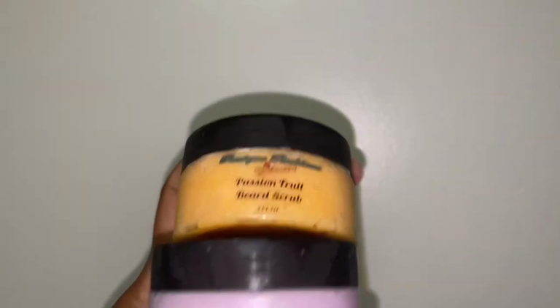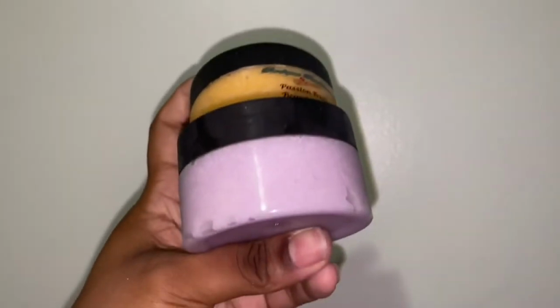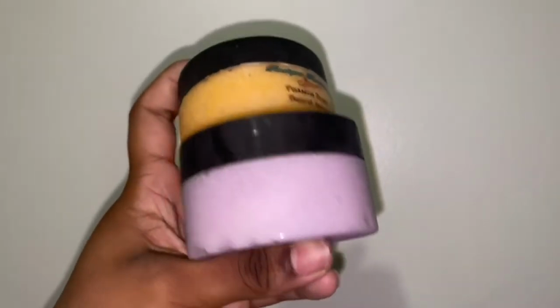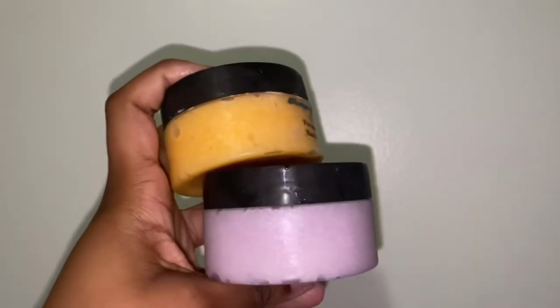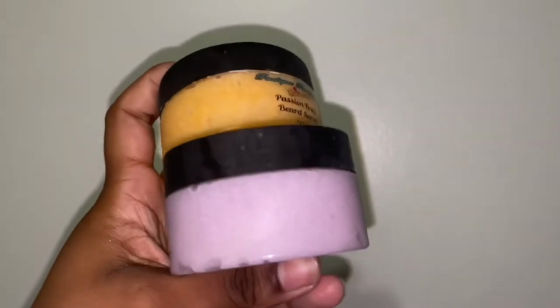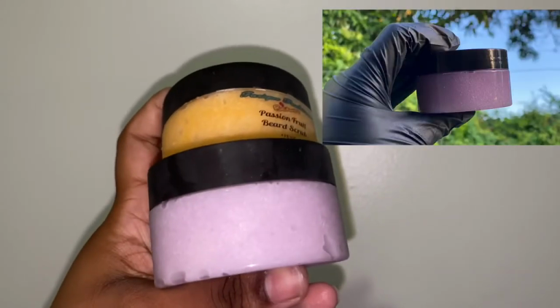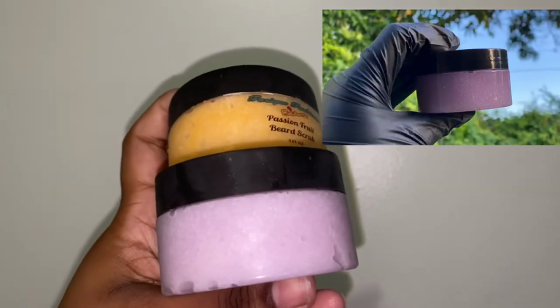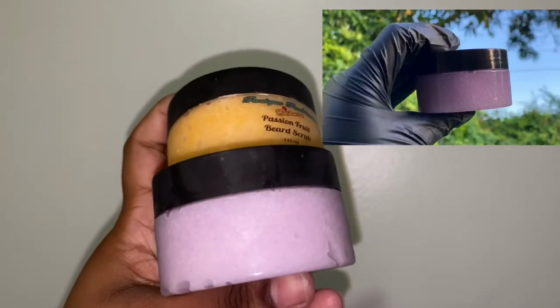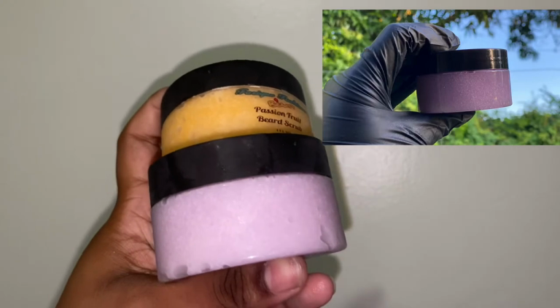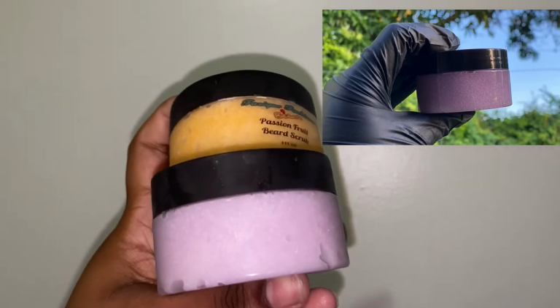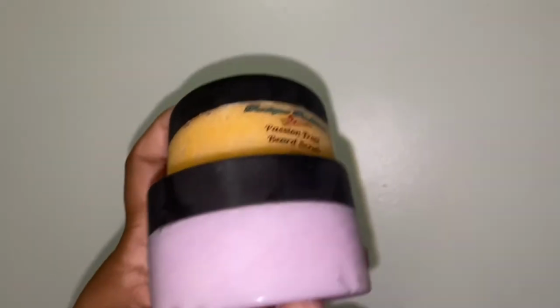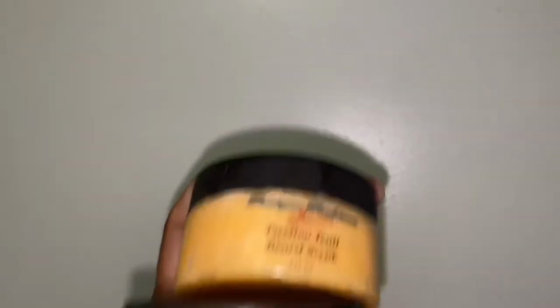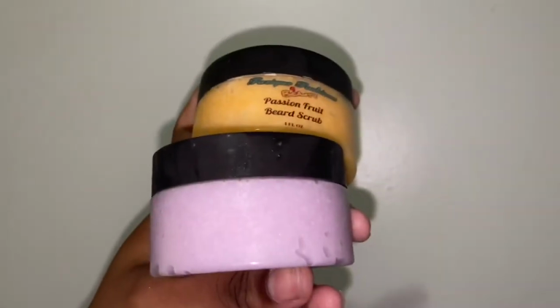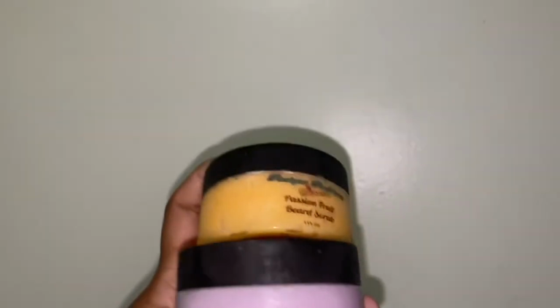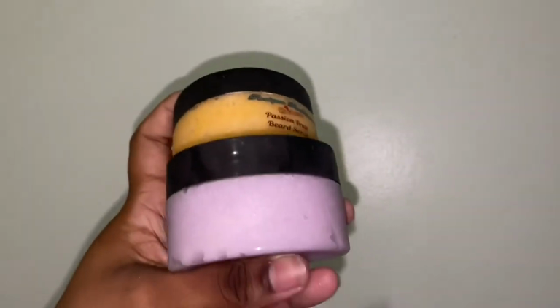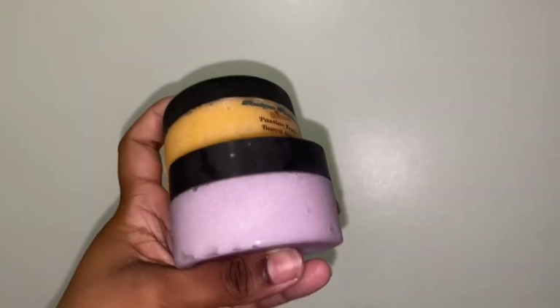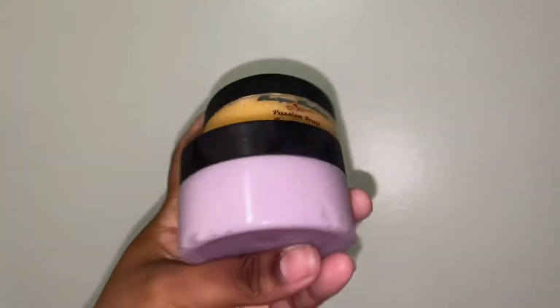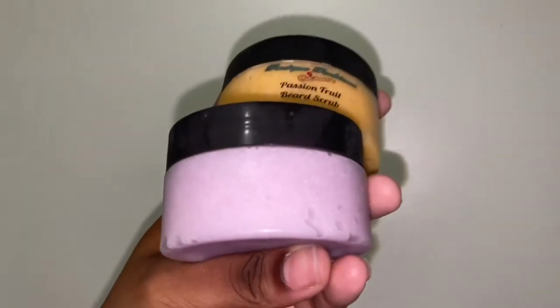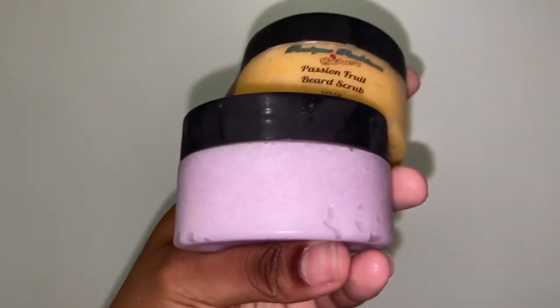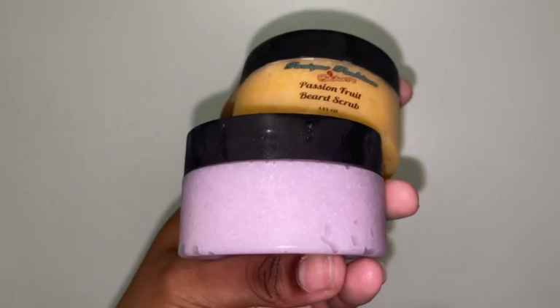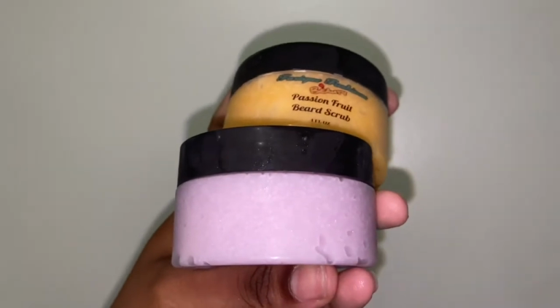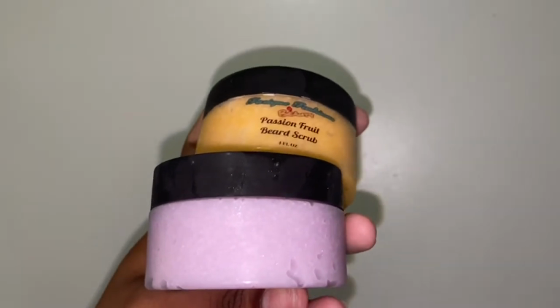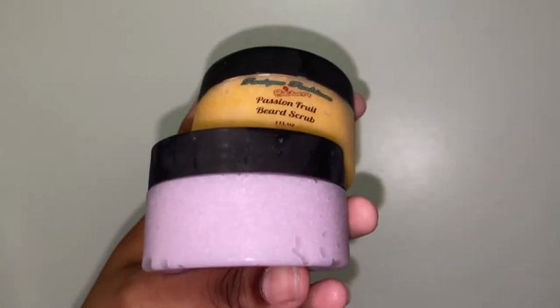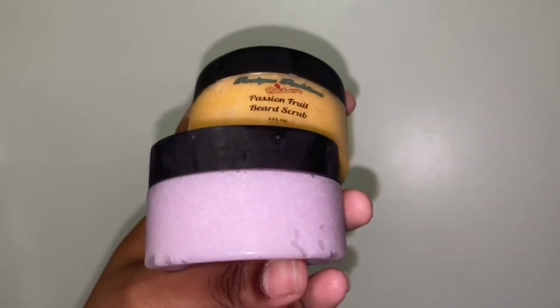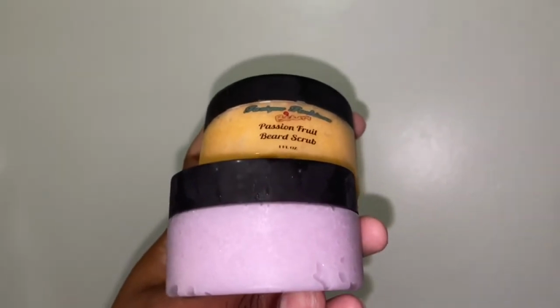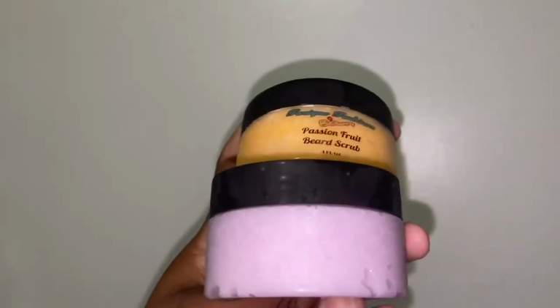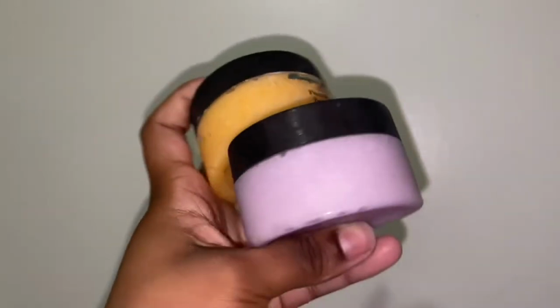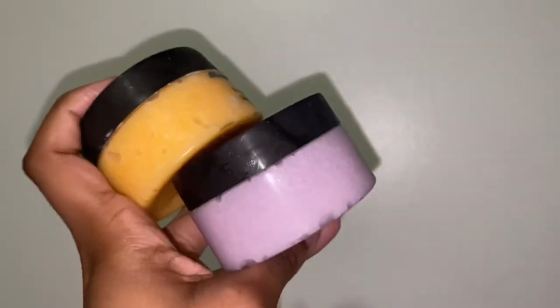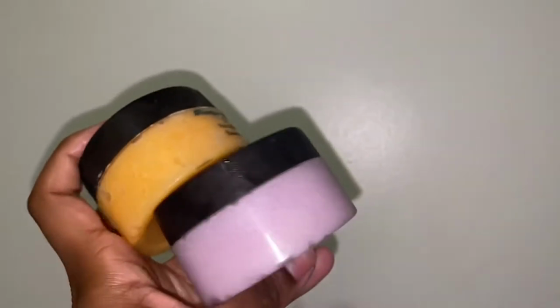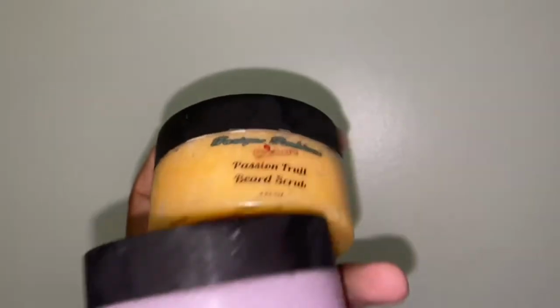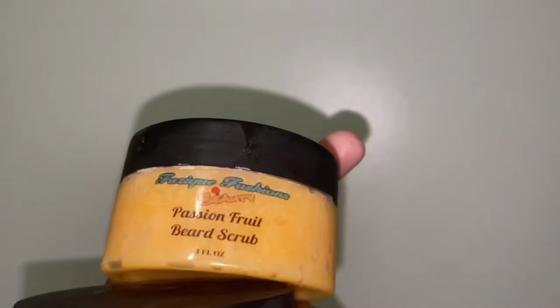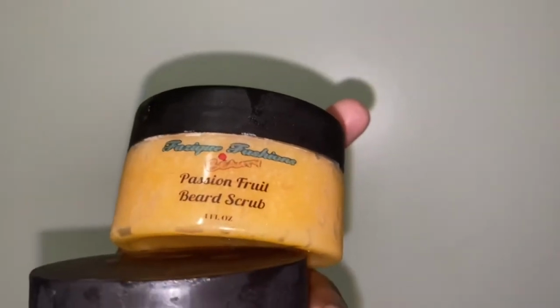The one on the bottom is a lavender body scrub — so him and her. The lavender body scrub is for him too if he chooses to, but the body scrub is for everyone.